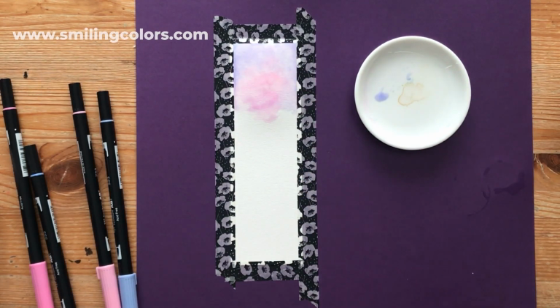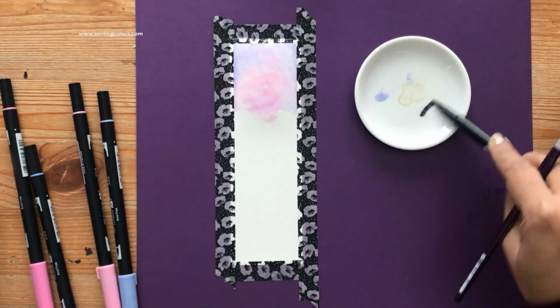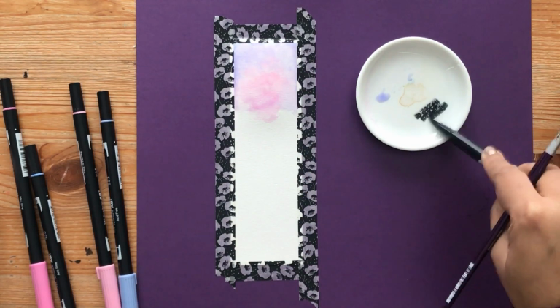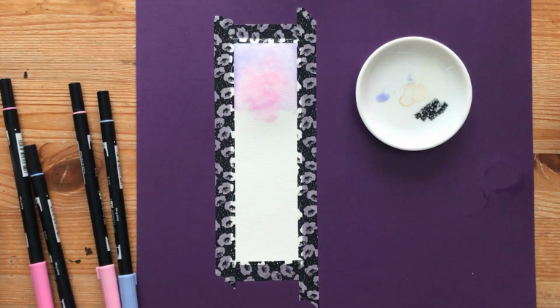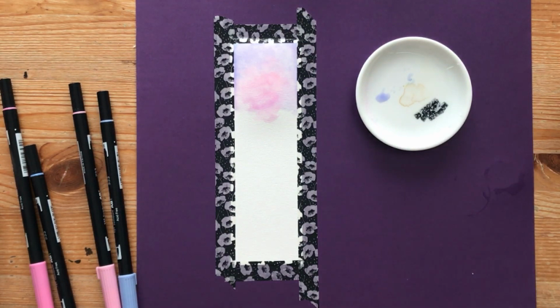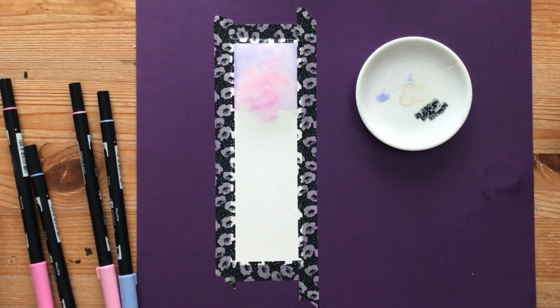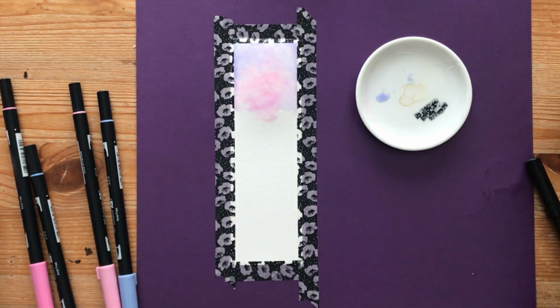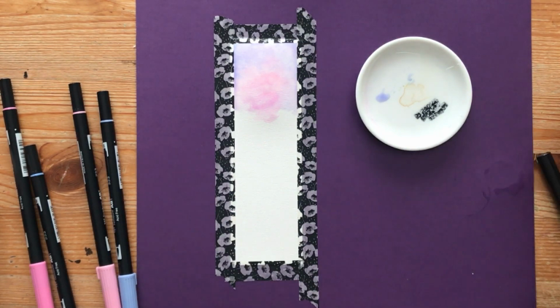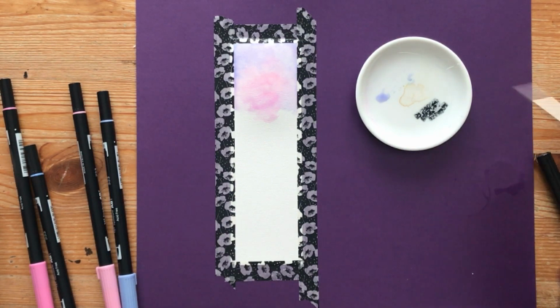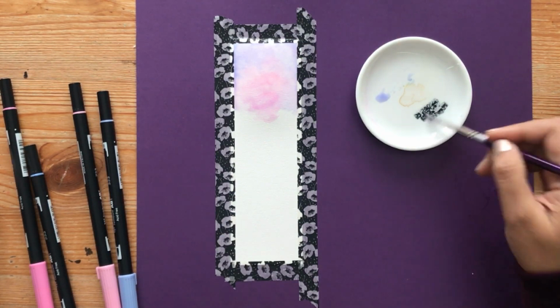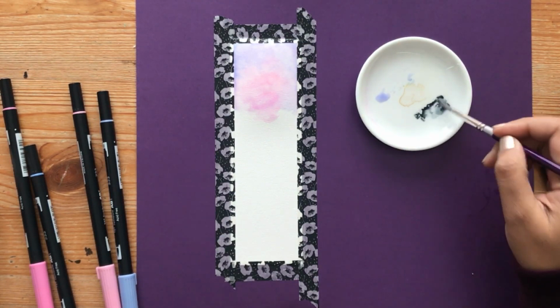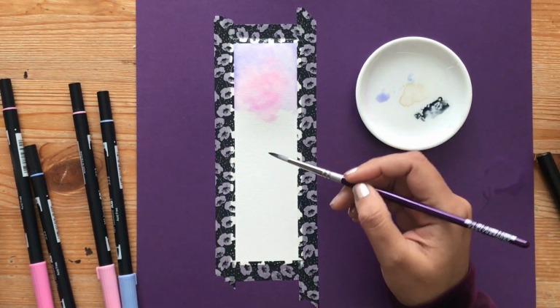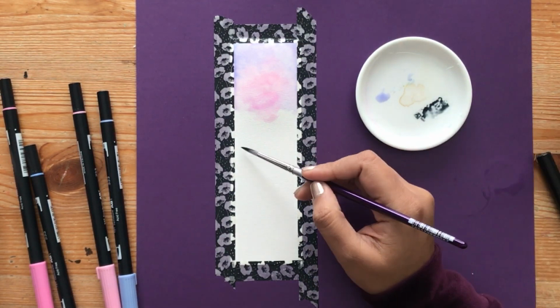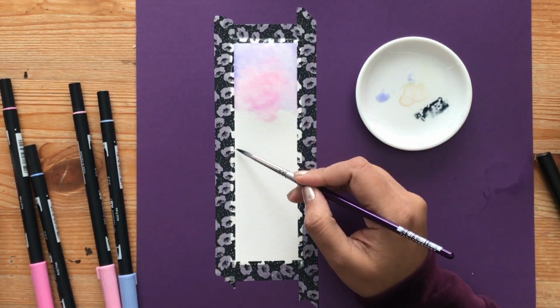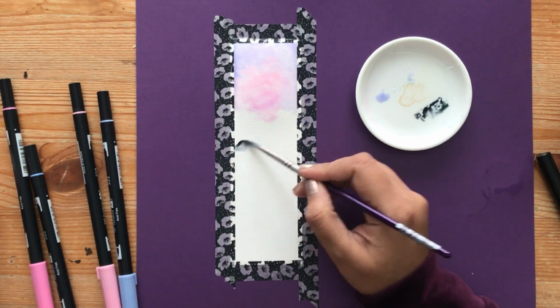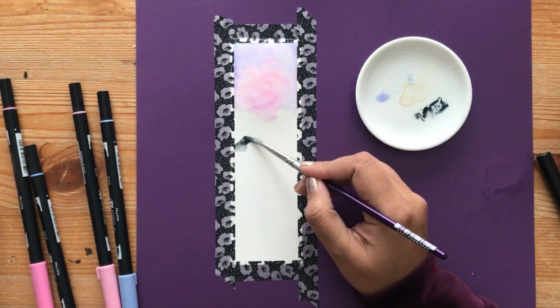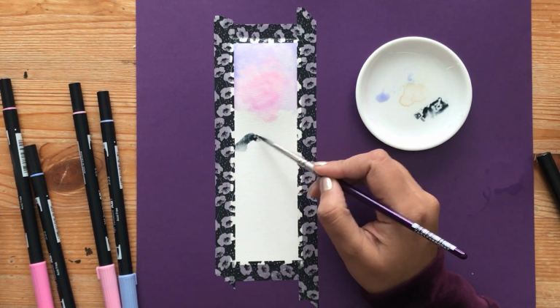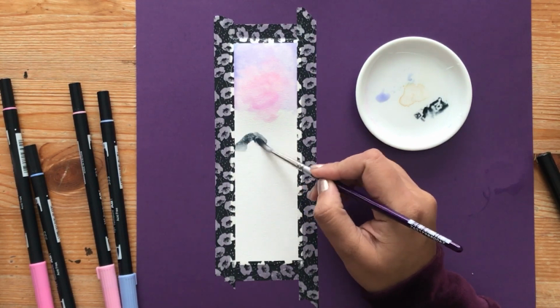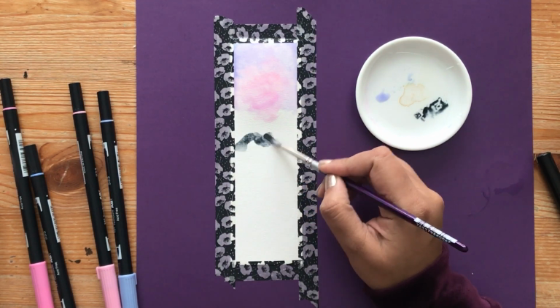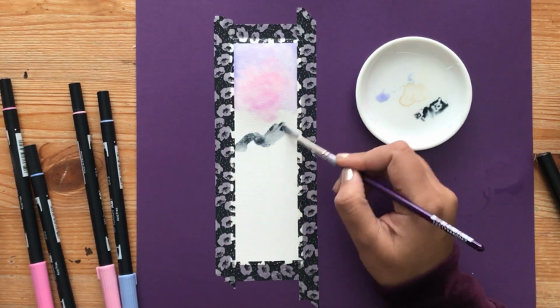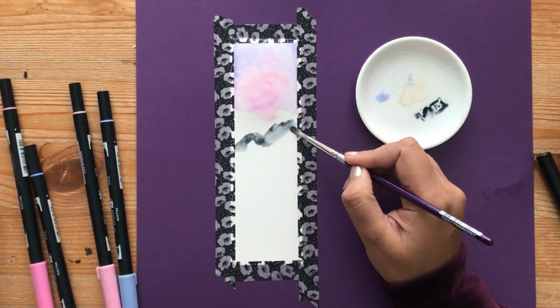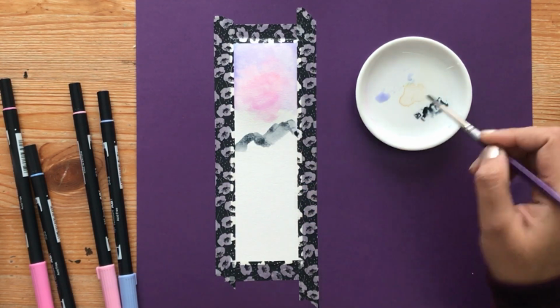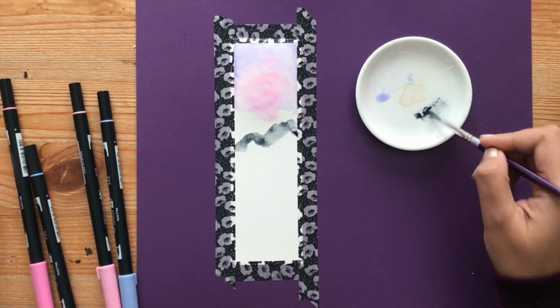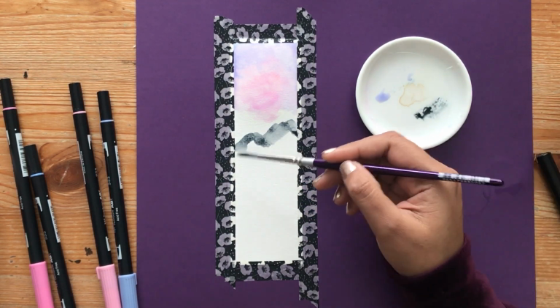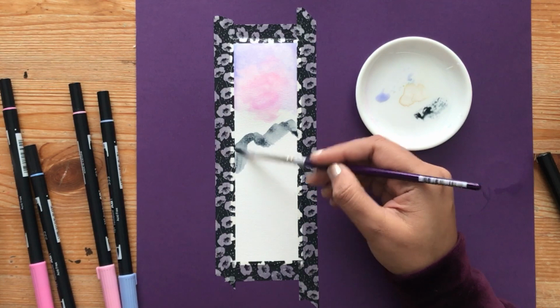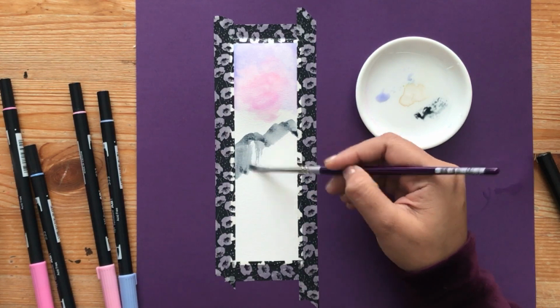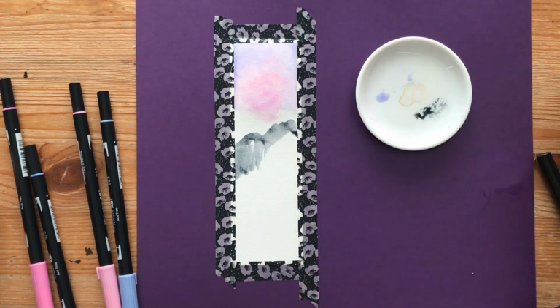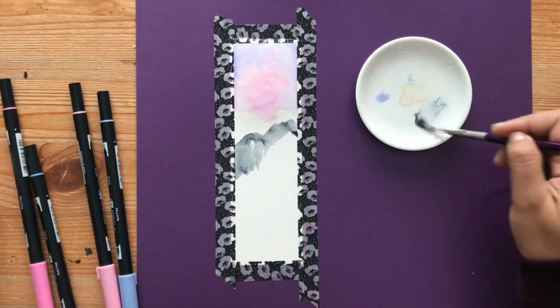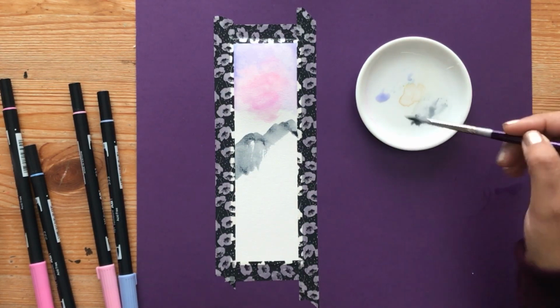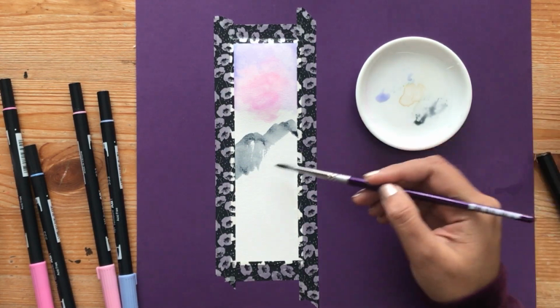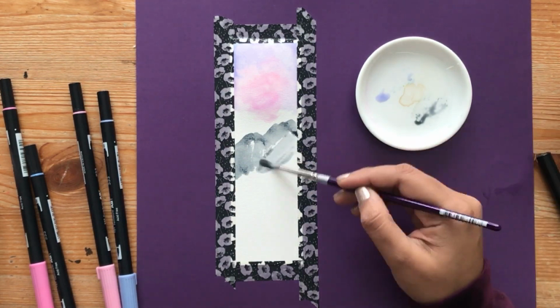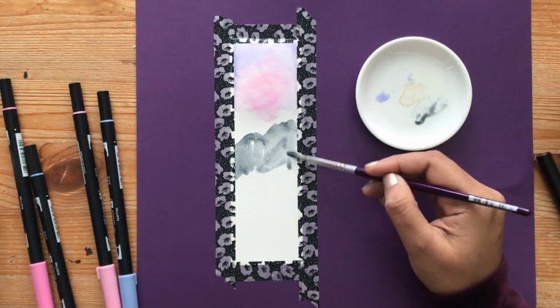Now we want to draw in some mountains. I'm going to draw them in with some black color and I'm scribbling the color onto the ceramic dish that I have on the side. The black is such a contrasting color I'm a little scared to bring it directly to the paper. By adding it to the ceramic dish you have more control of how much color you add to the paper.